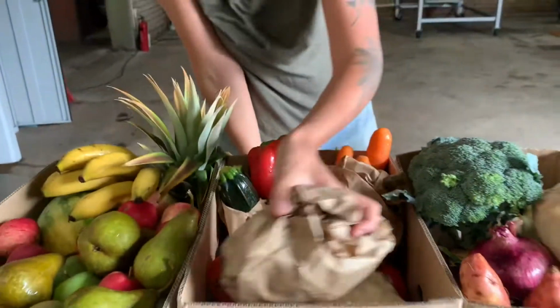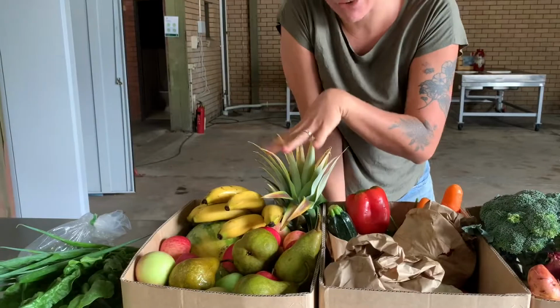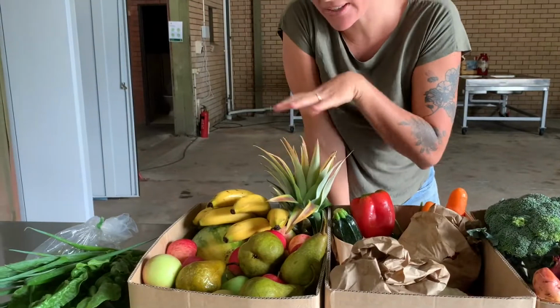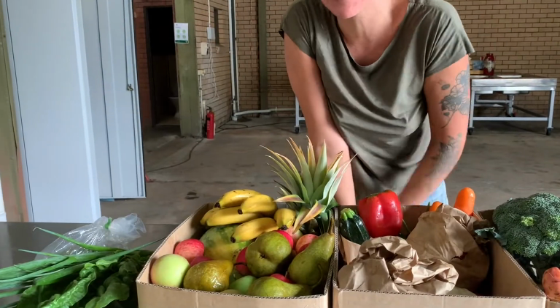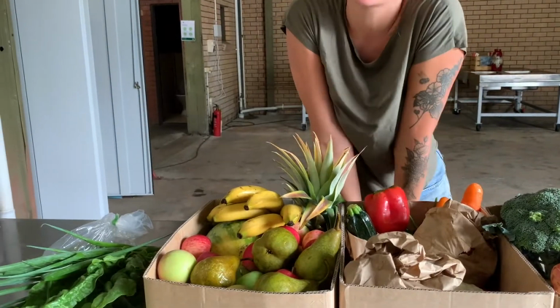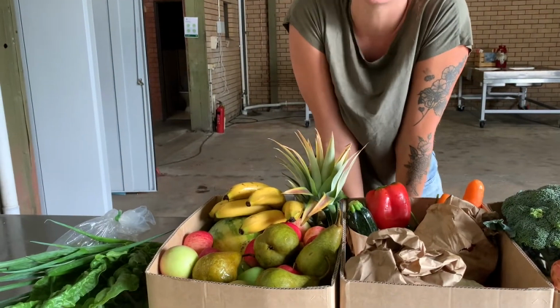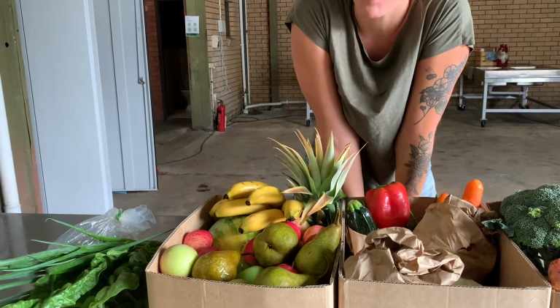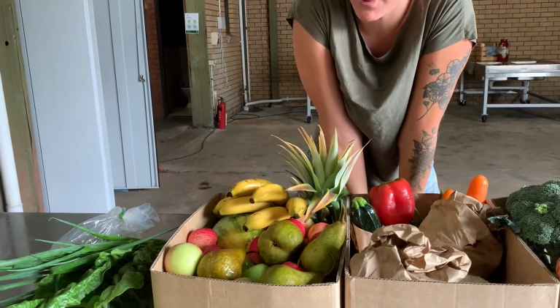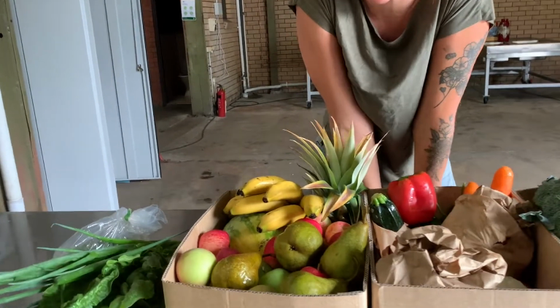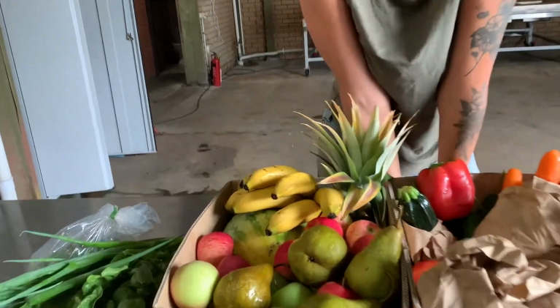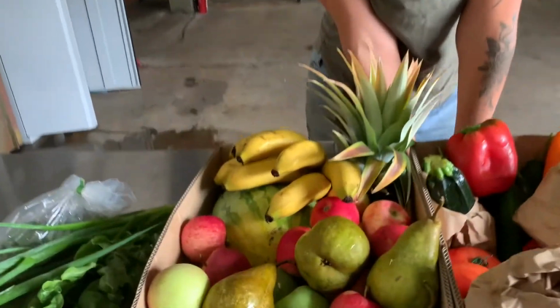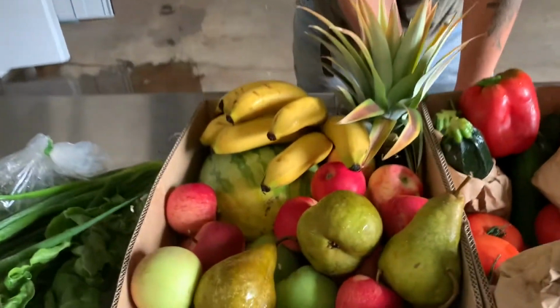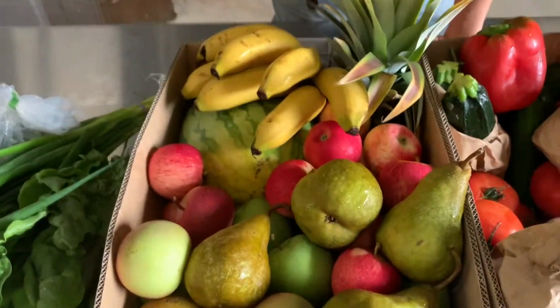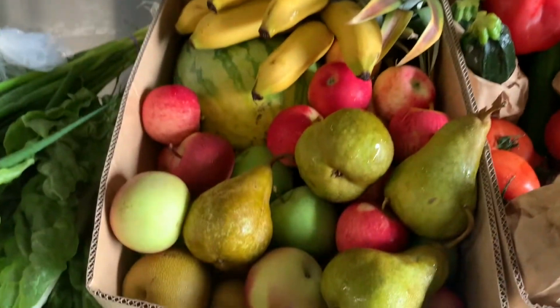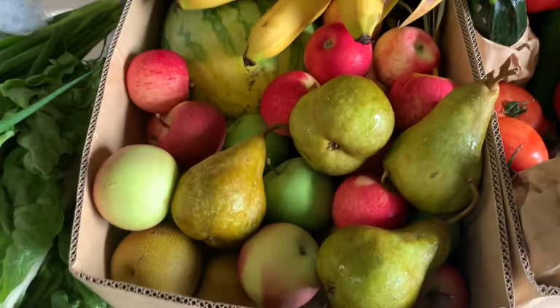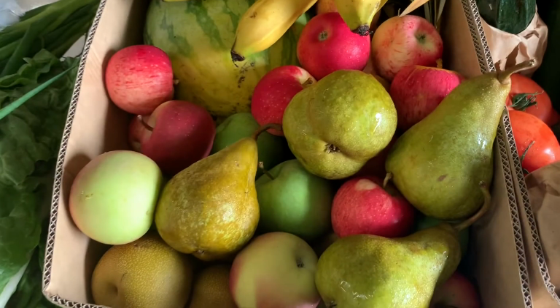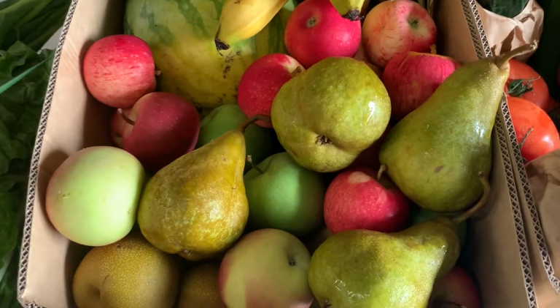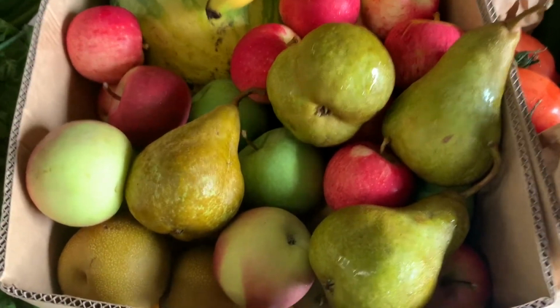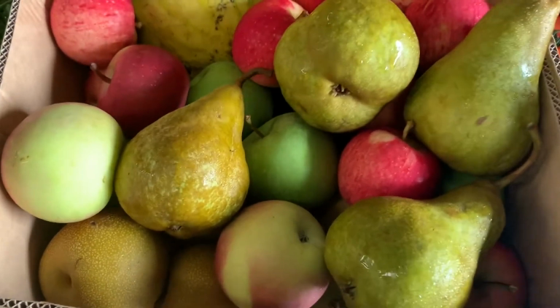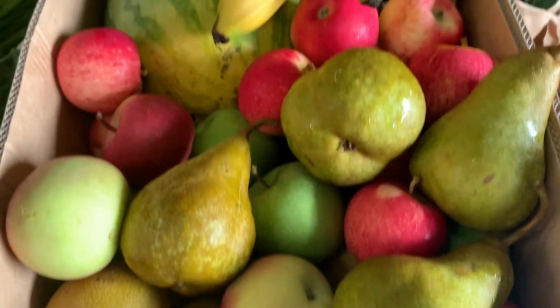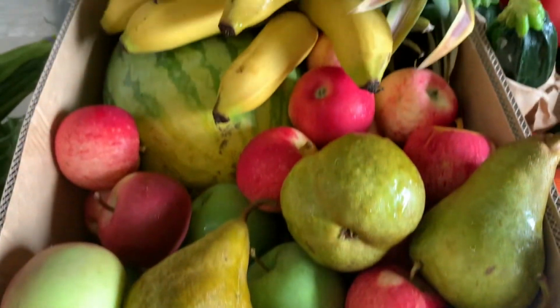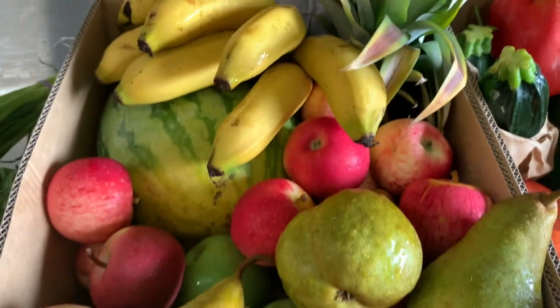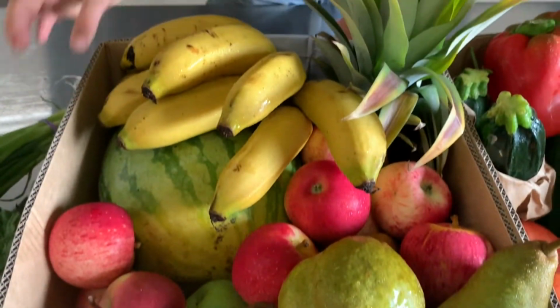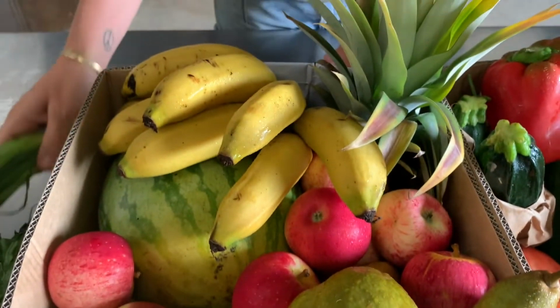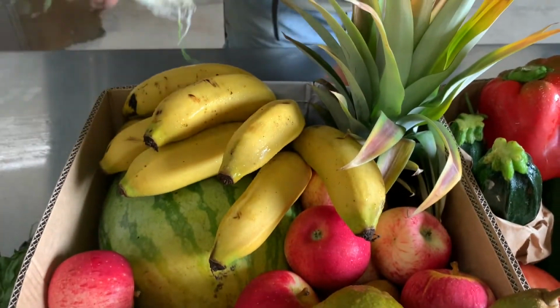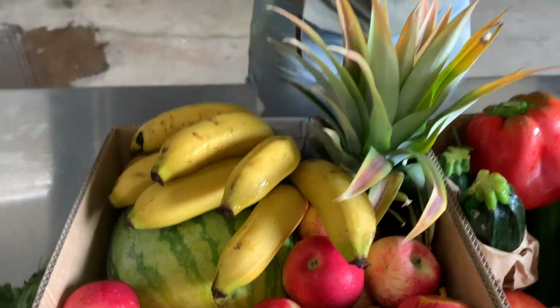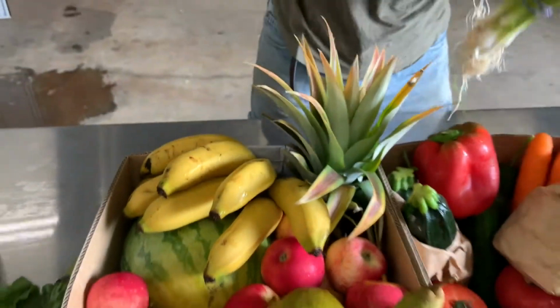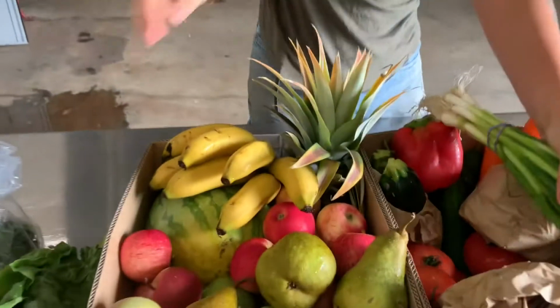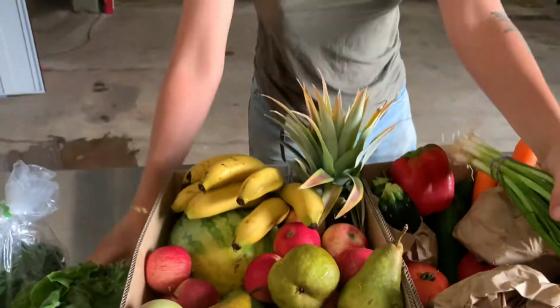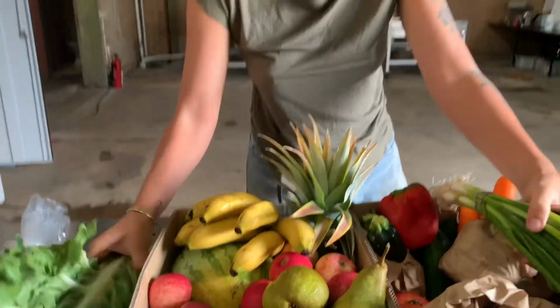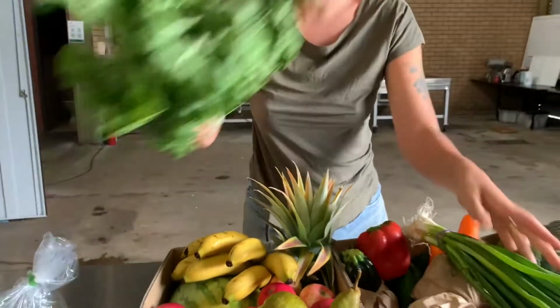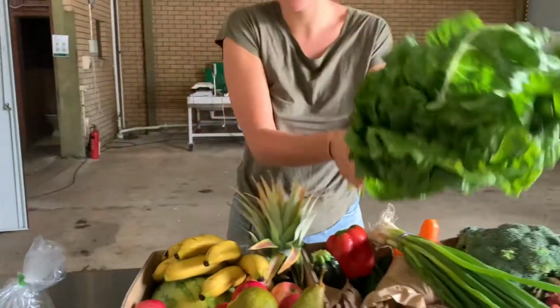The fruit box — this week we have a pineapple, which is exciting. We don't get those in as often as other things. And they actually smell so sweet and ripe, so yeah, we're really excited that they're going in this week.